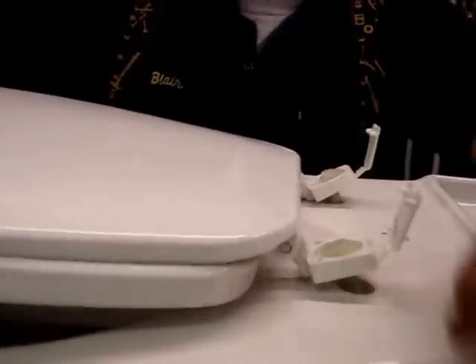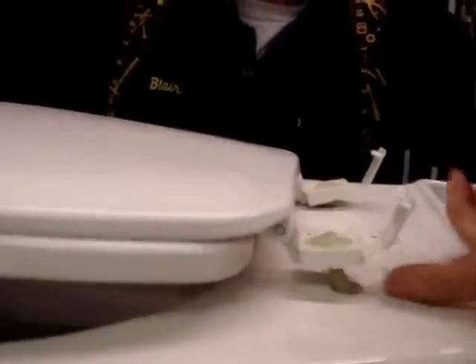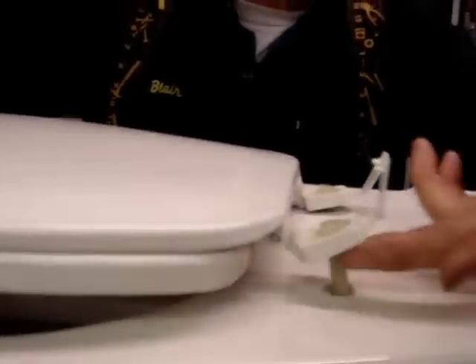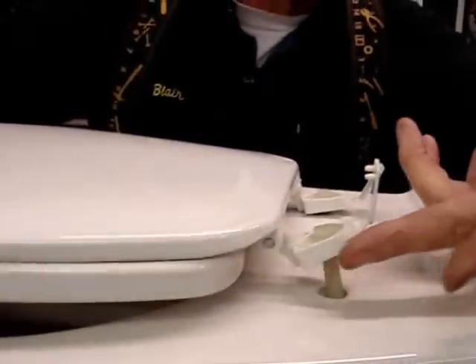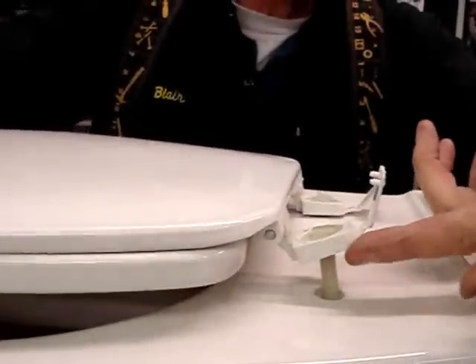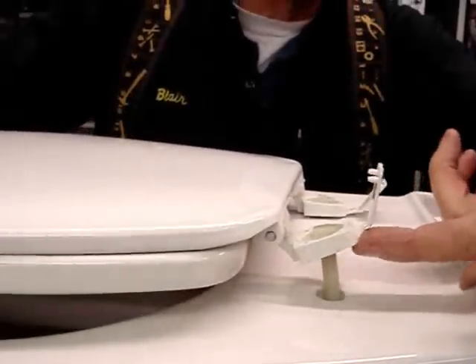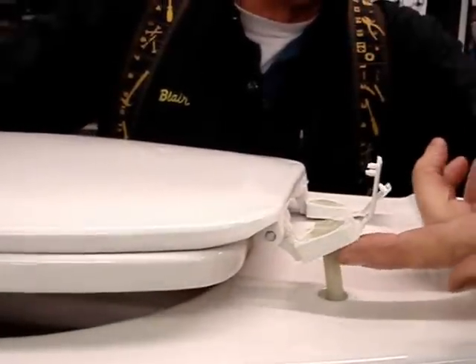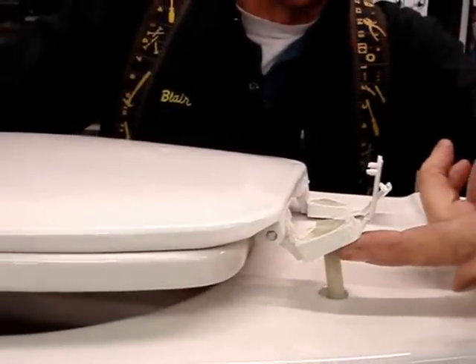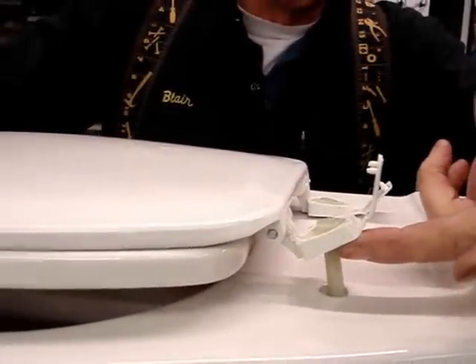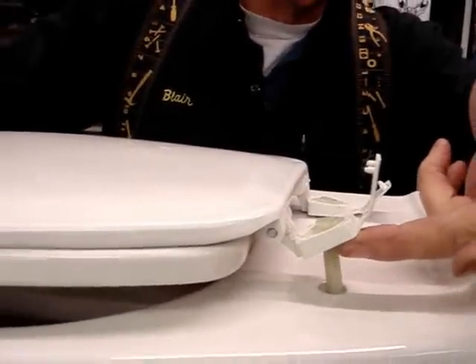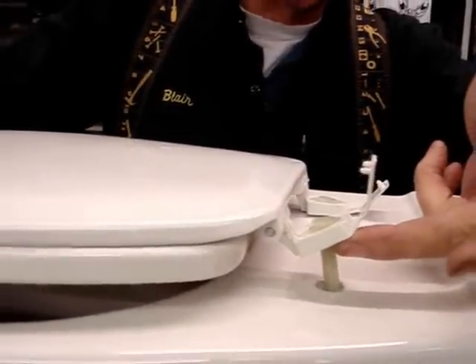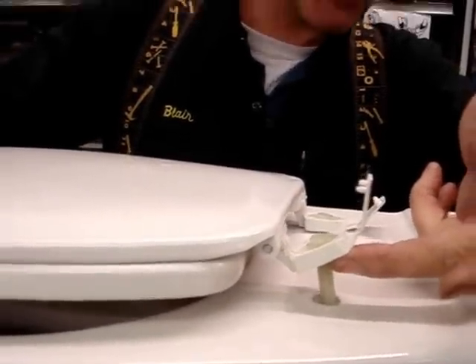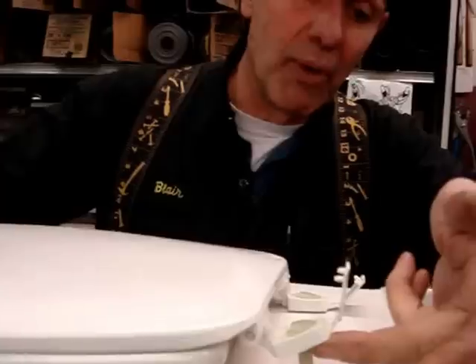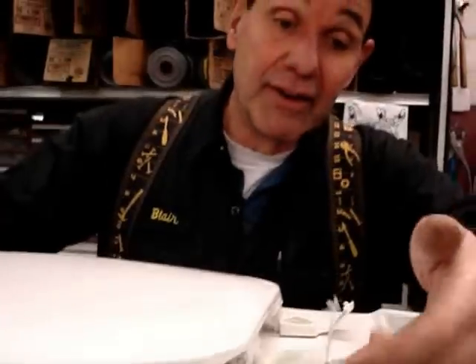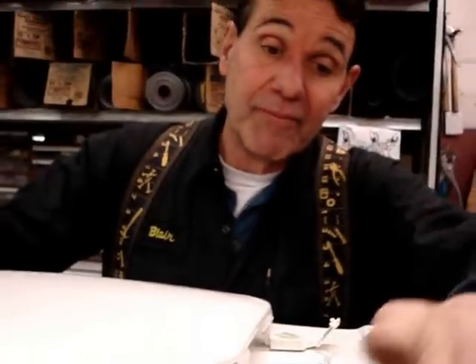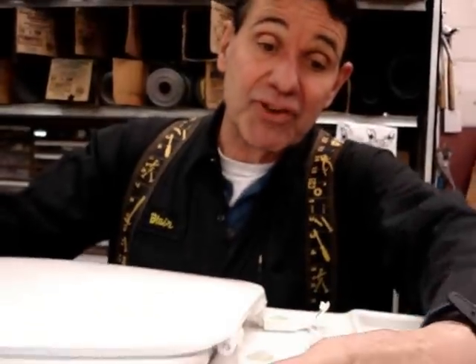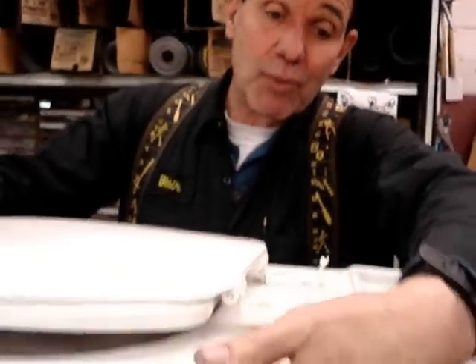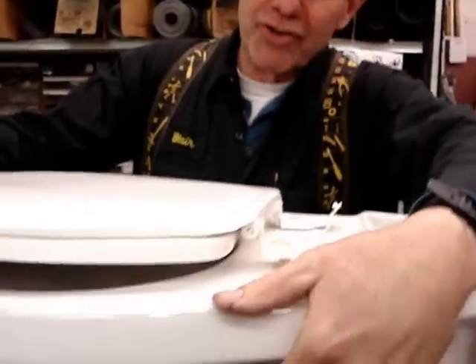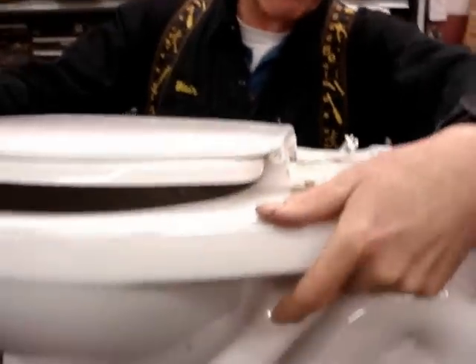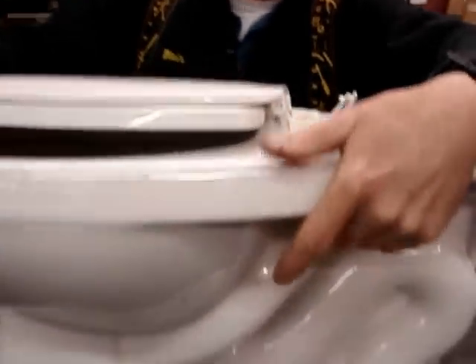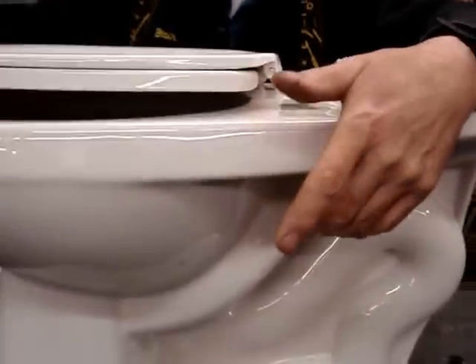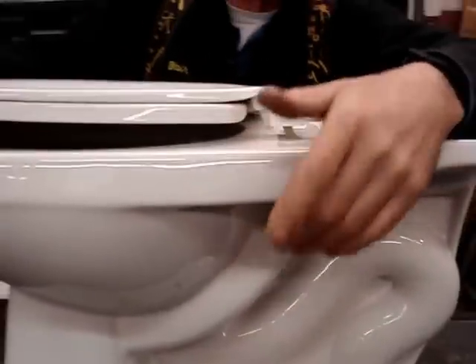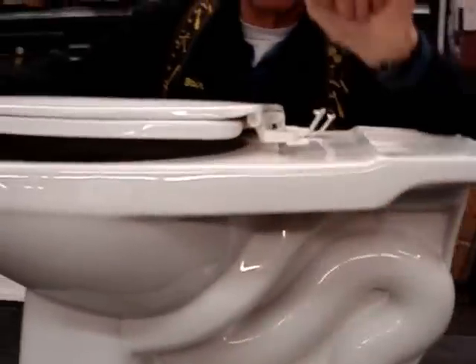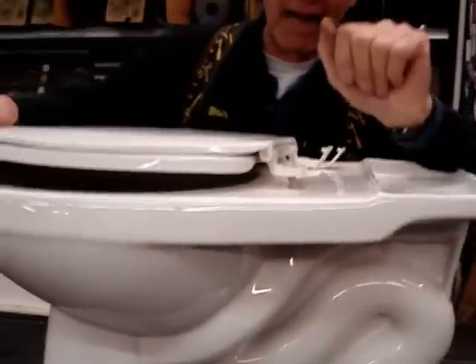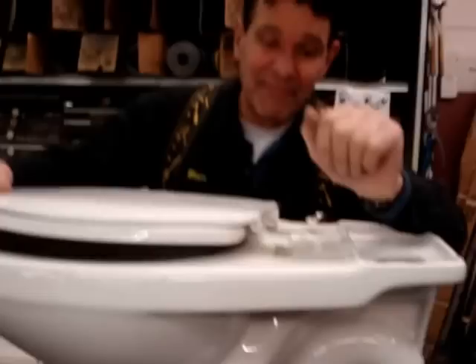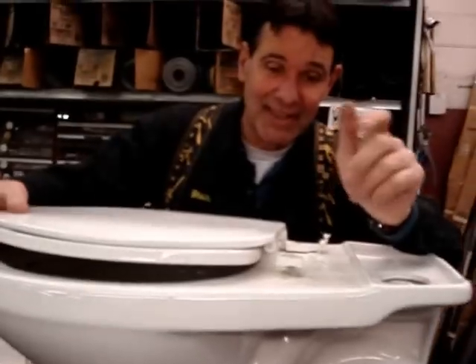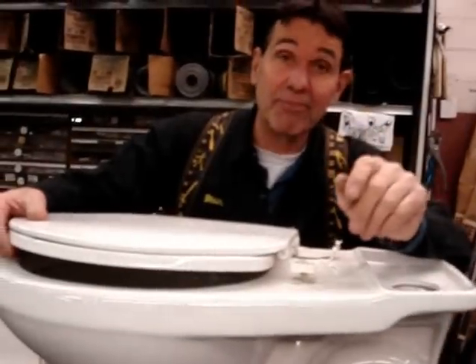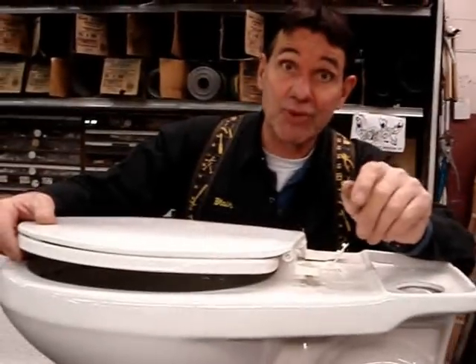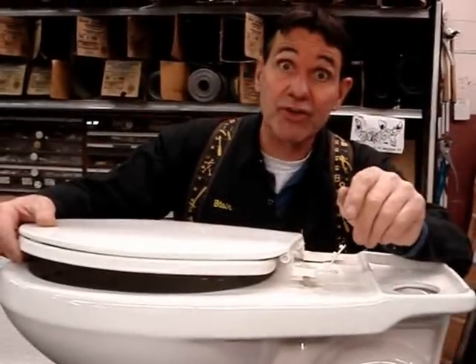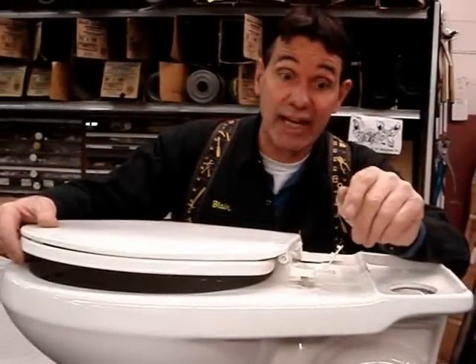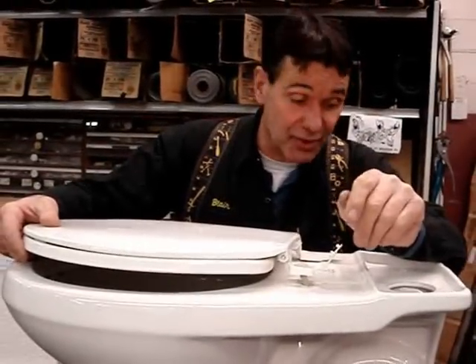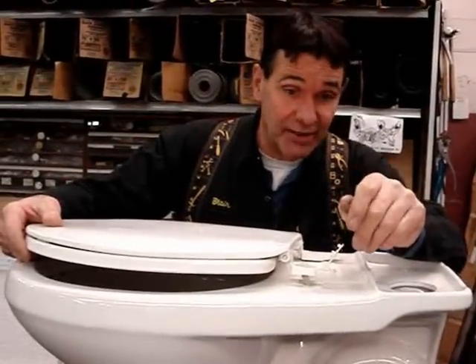There's self-adhesive tape people put here, which lasts a little while. There's lock washers and double nuts and stuff they do in the bottom — sometimes works, or lasts a little while.